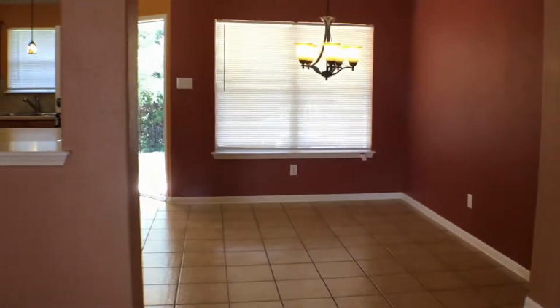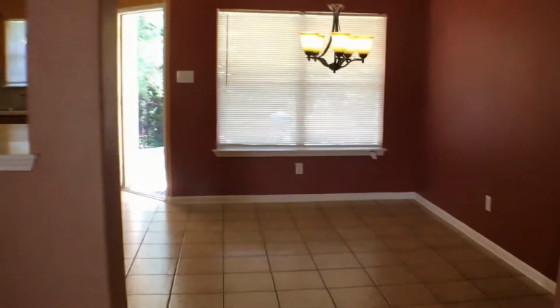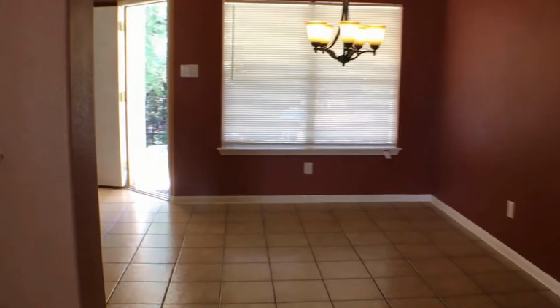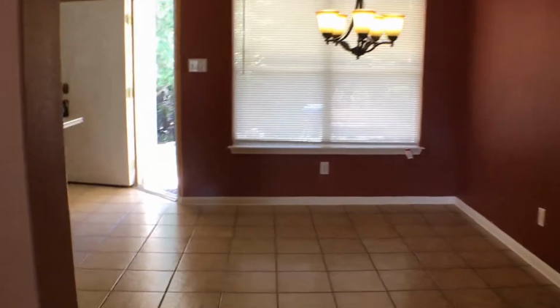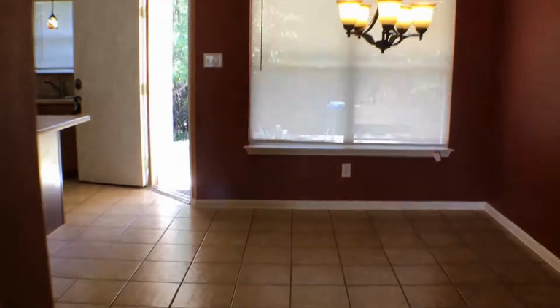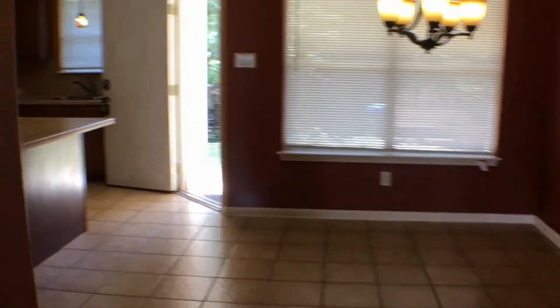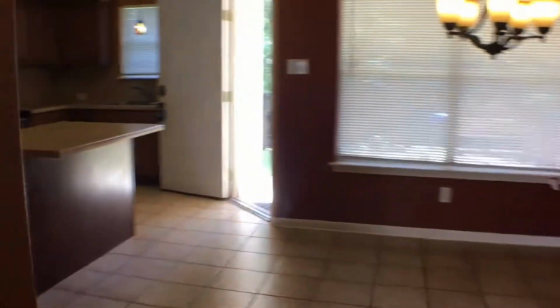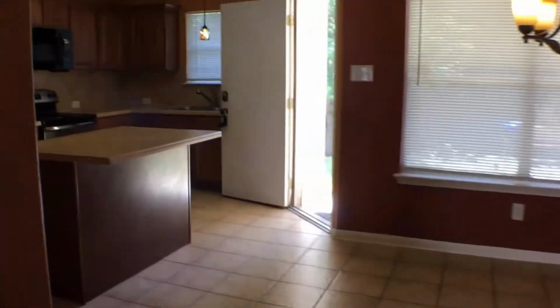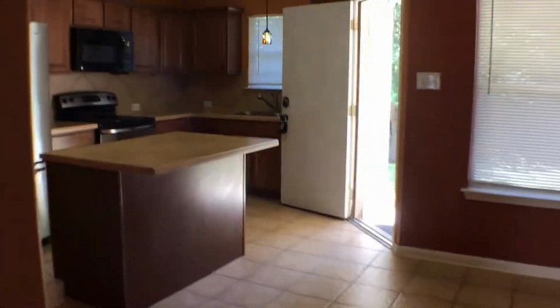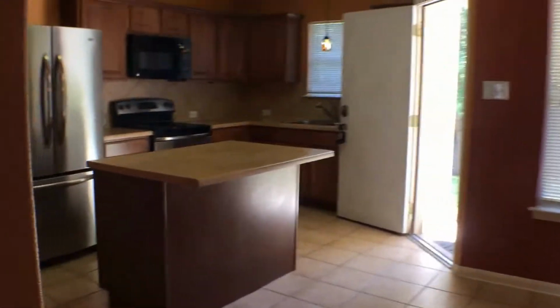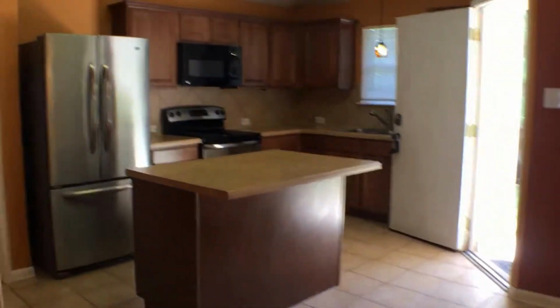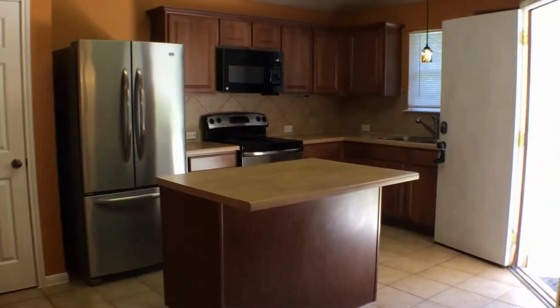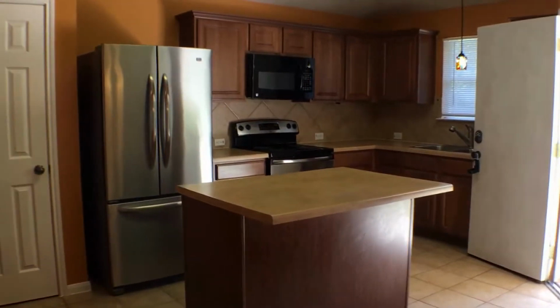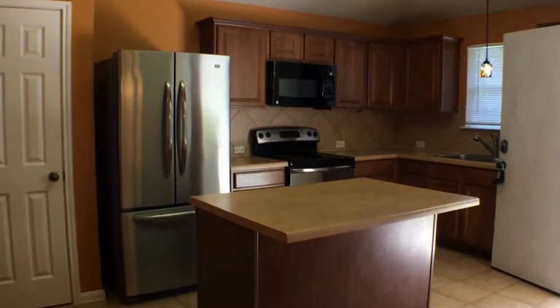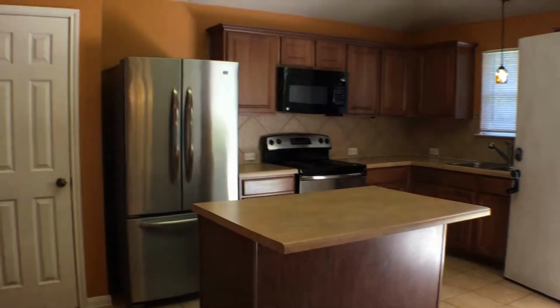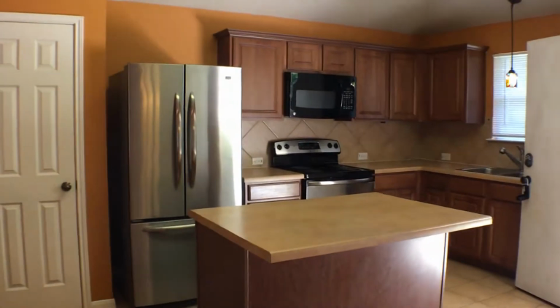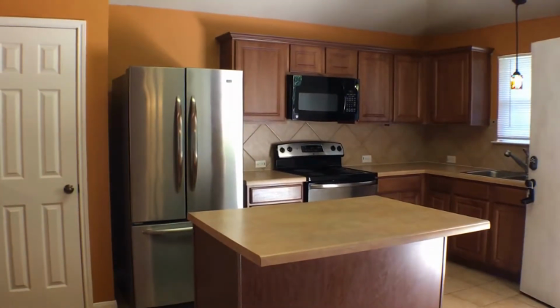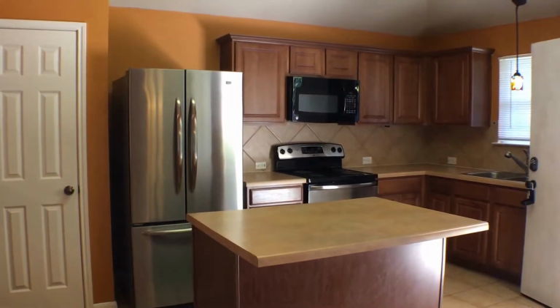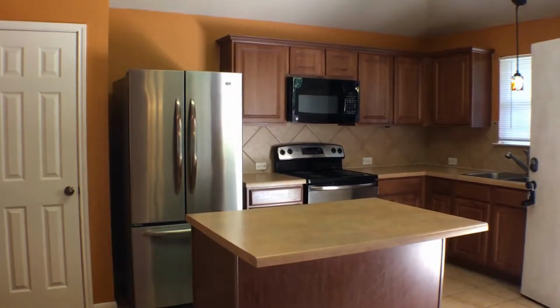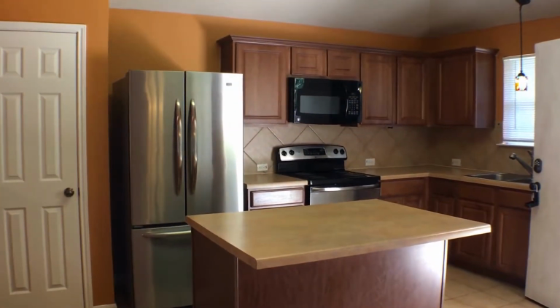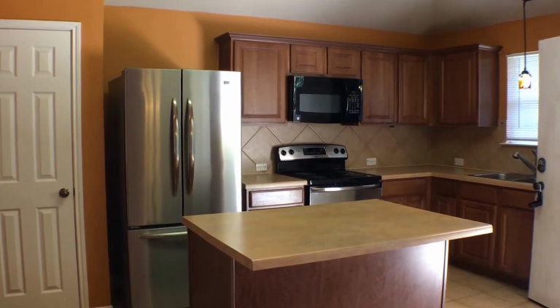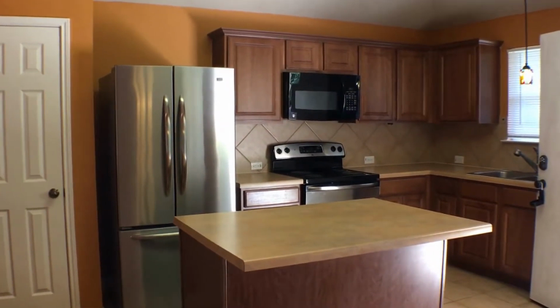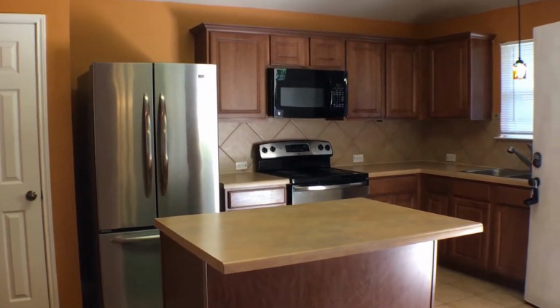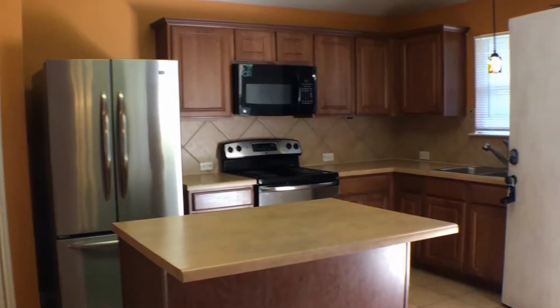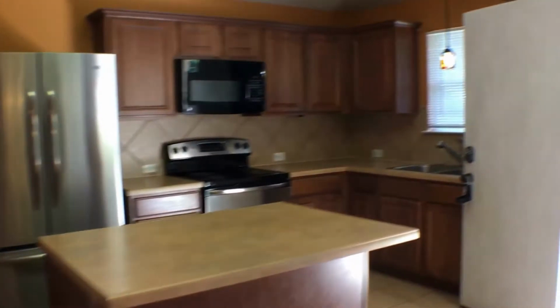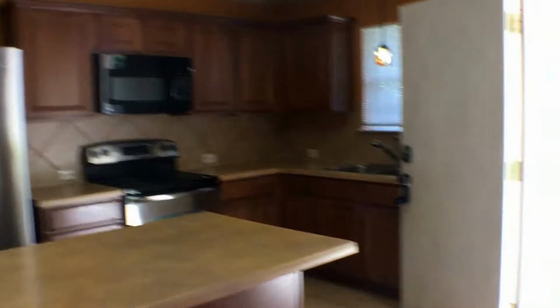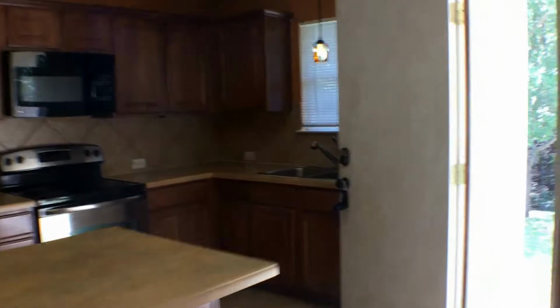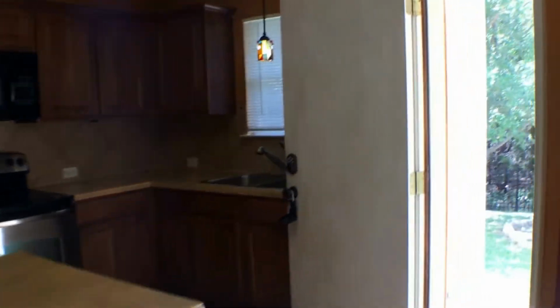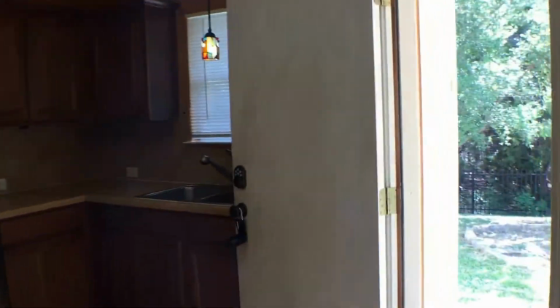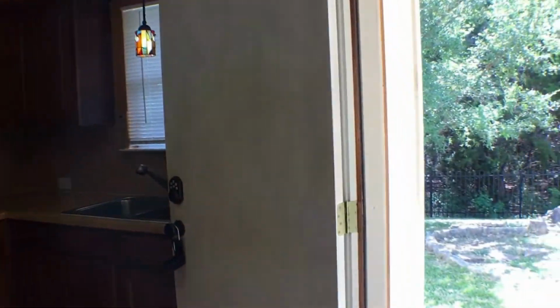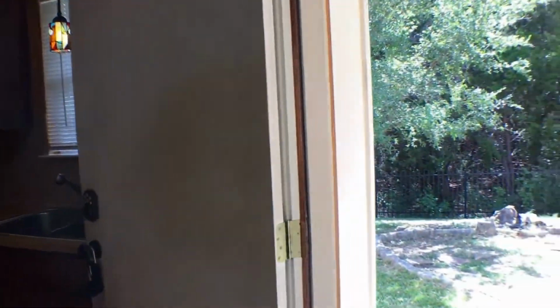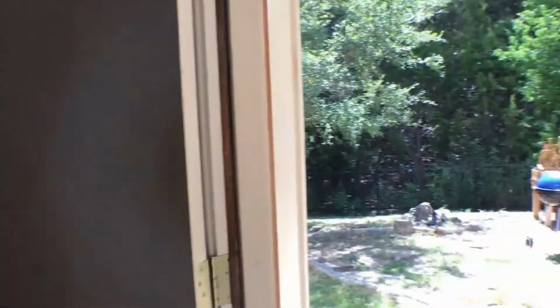We will head into this dining and kitchen area. See those nice stainless steel appliances? You do have a pantry. We'll head out into the backyard.